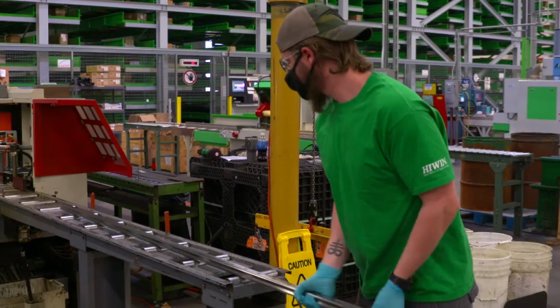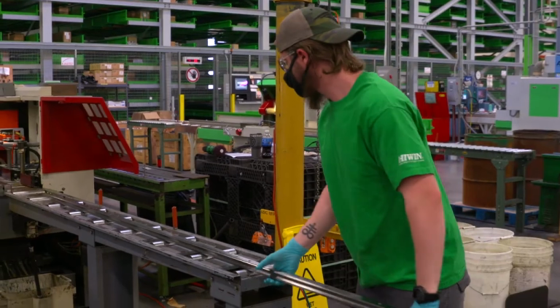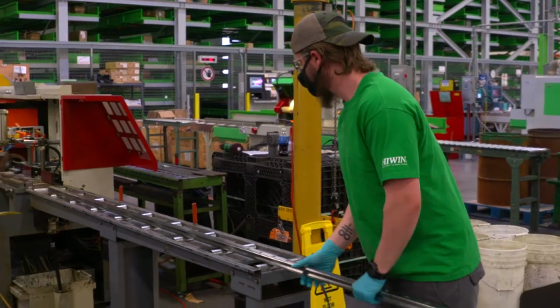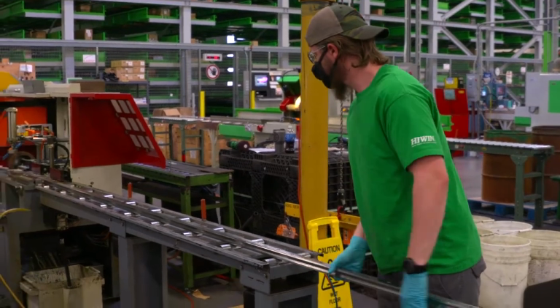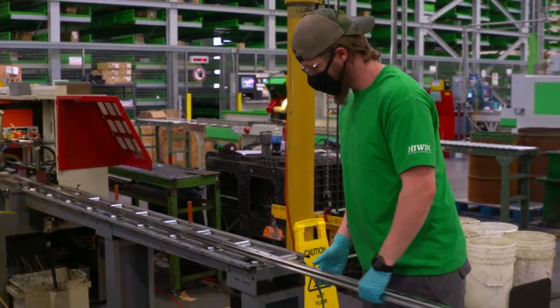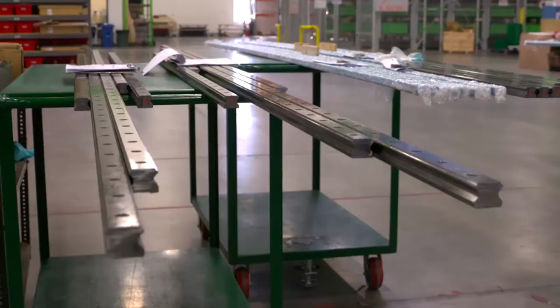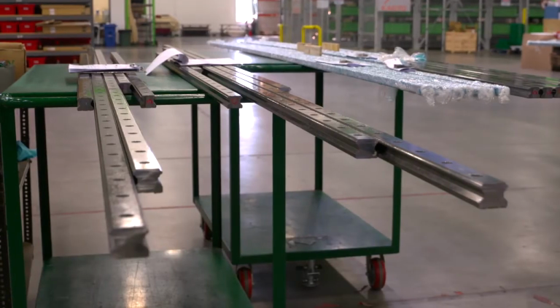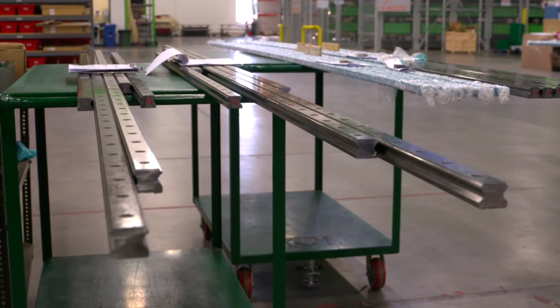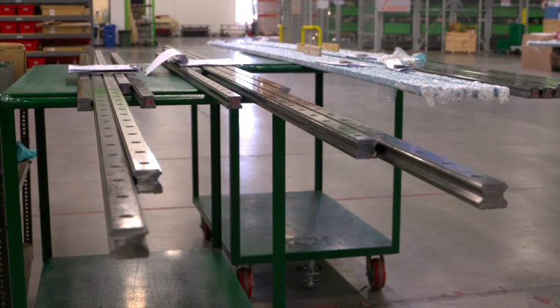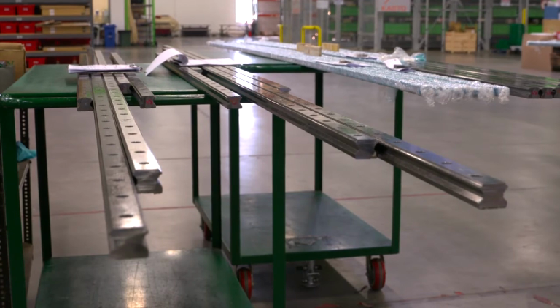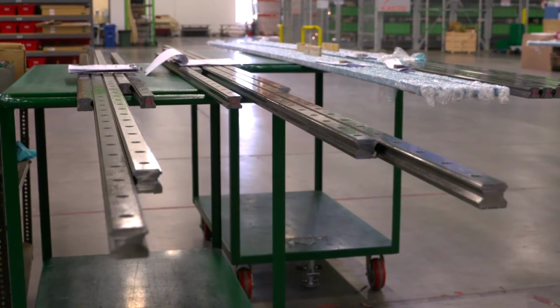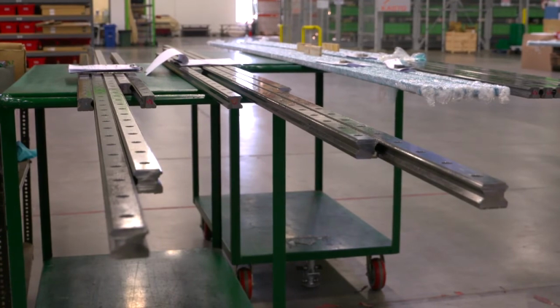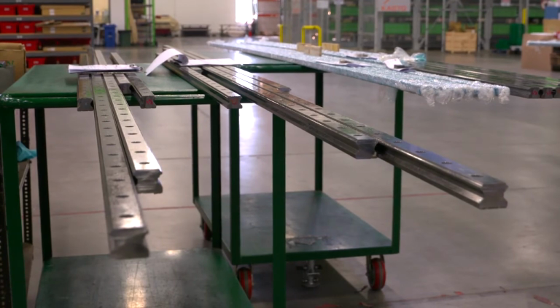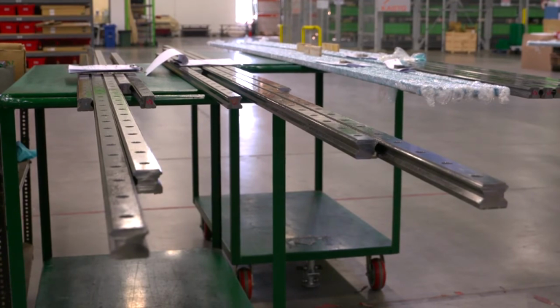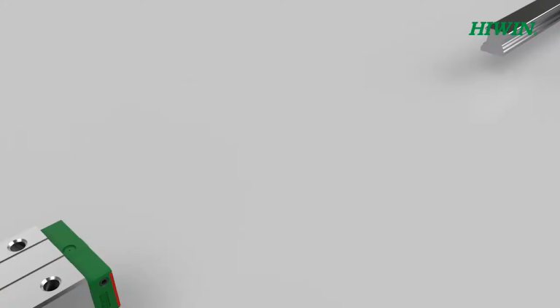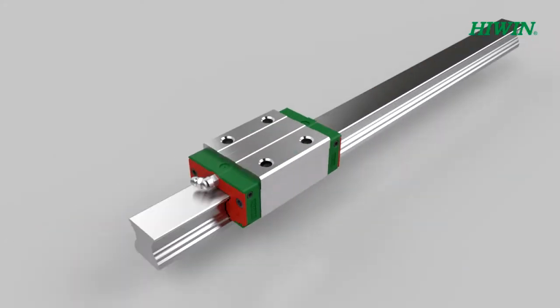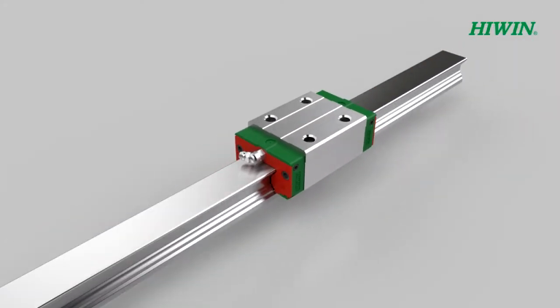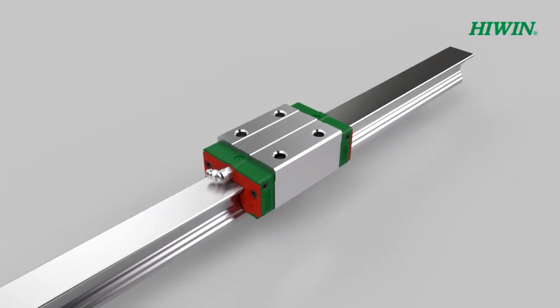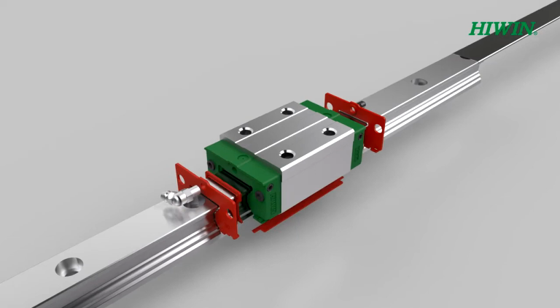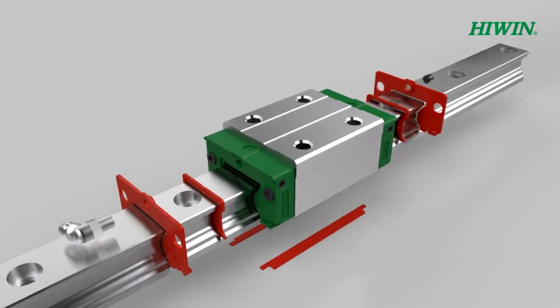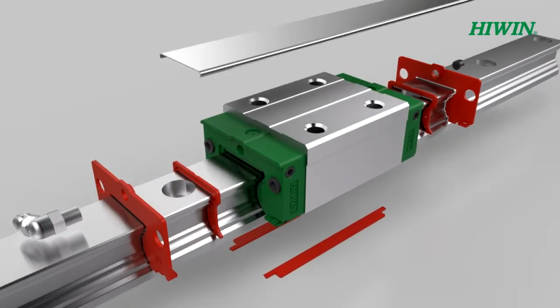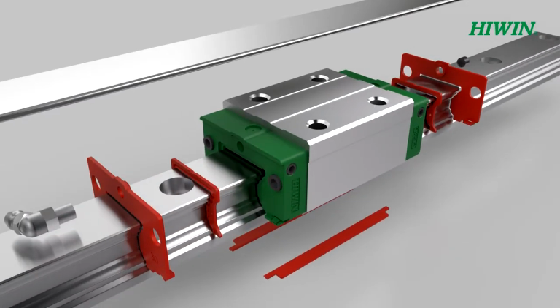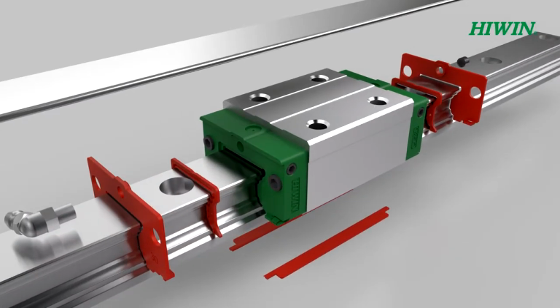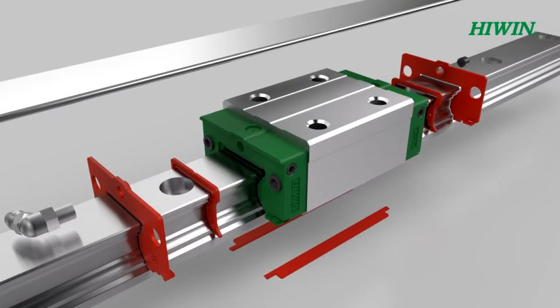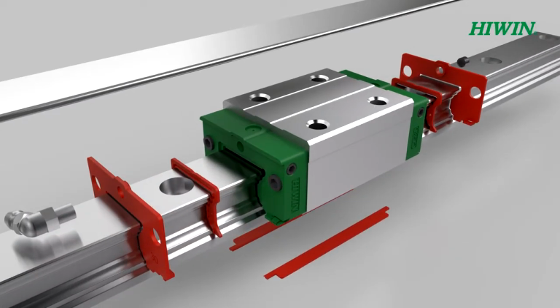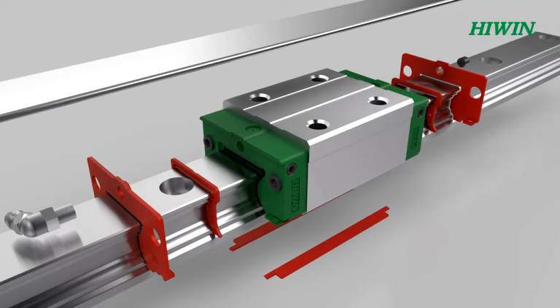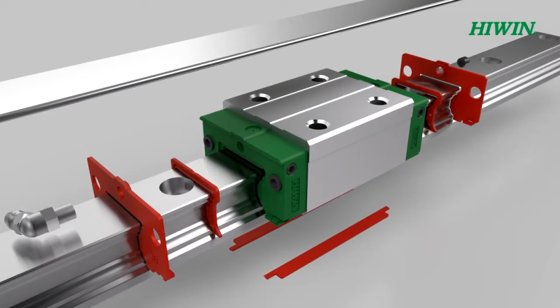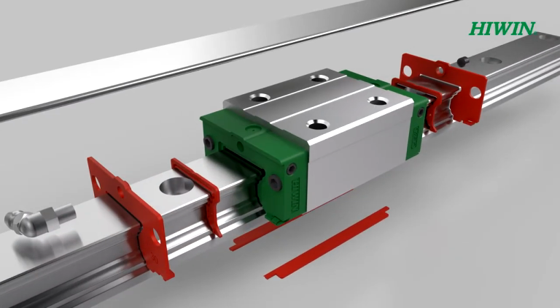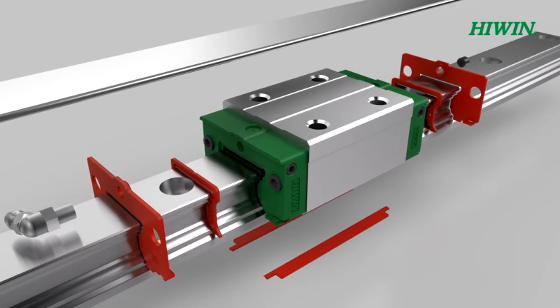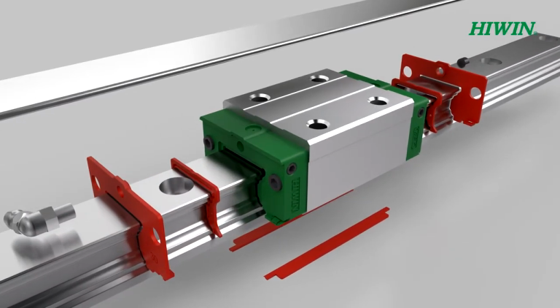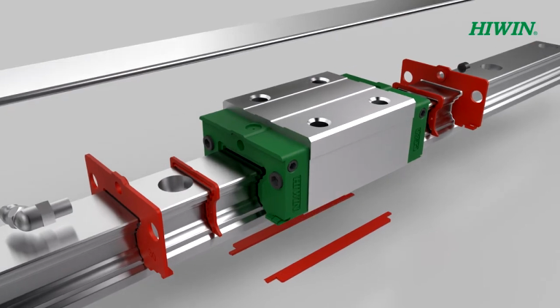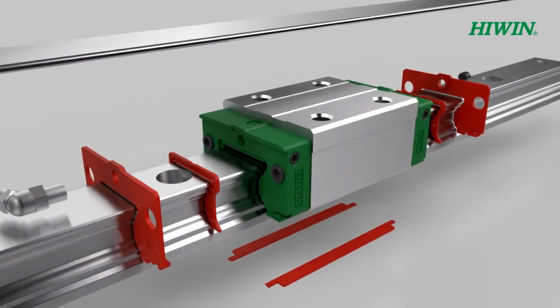Standard rail length is four meters, with some sizes available in 5.6 meters with jointed rails. Multiple levels of dust proofing are available, from dusty environments to woodworking, grinding, even glass and stone cutting.